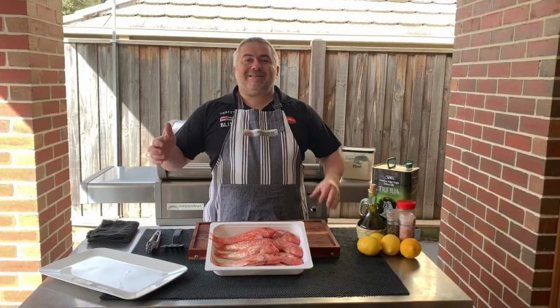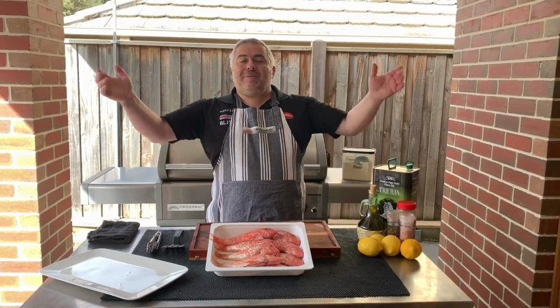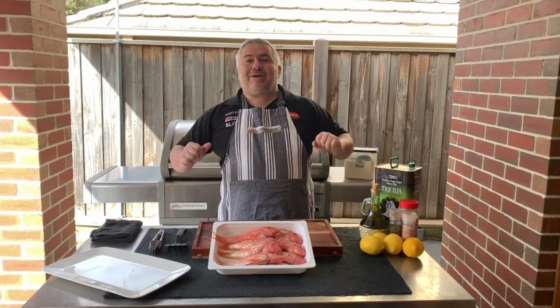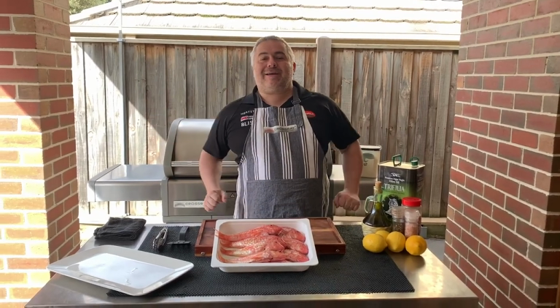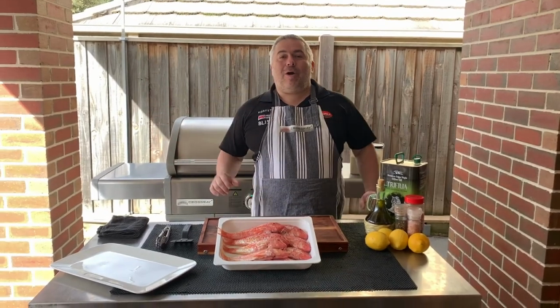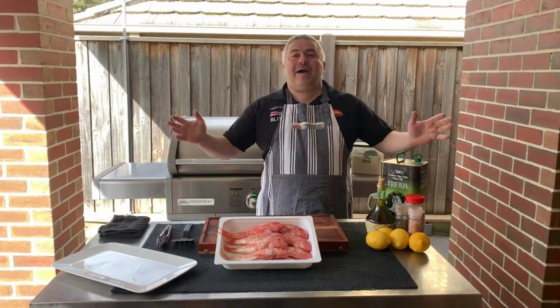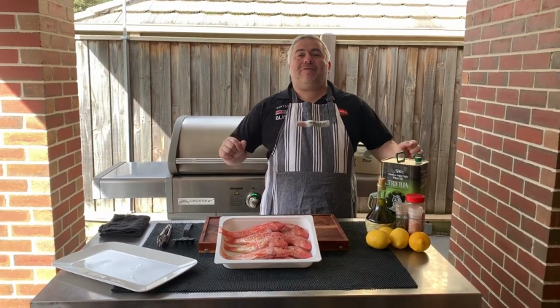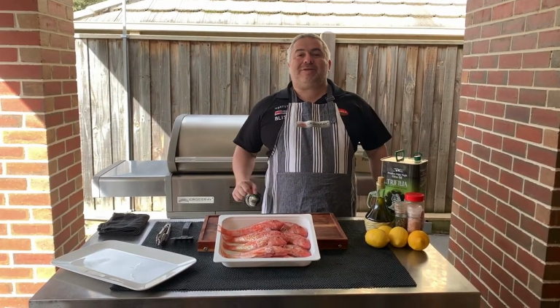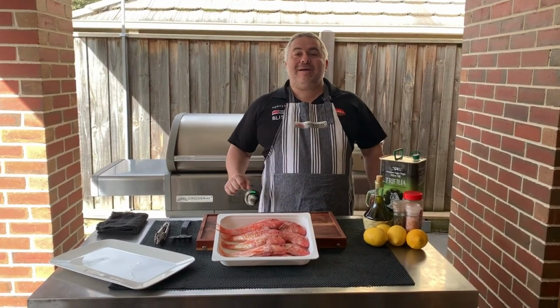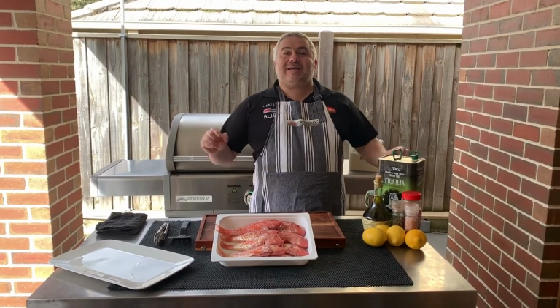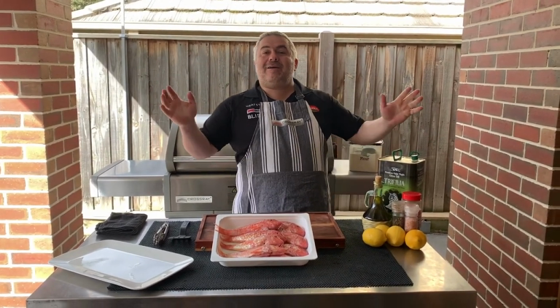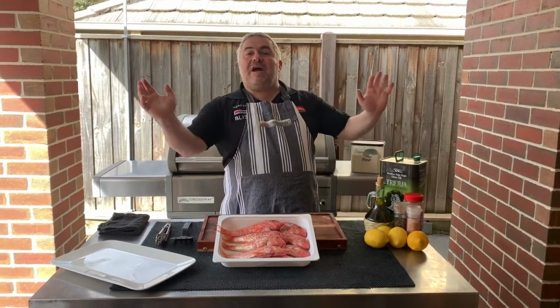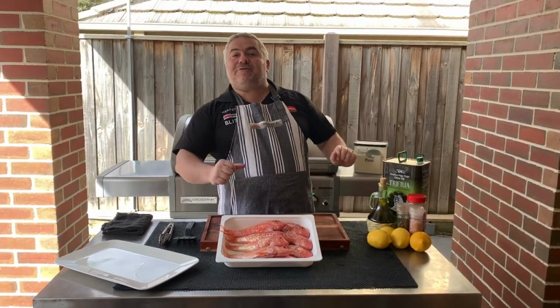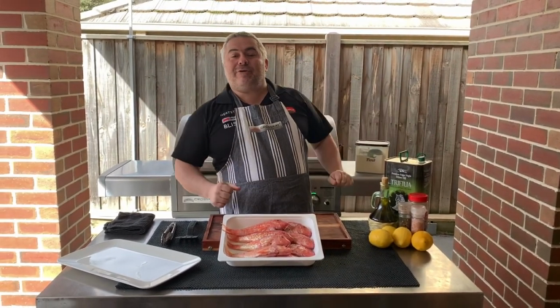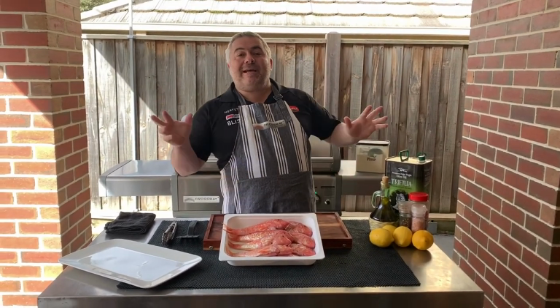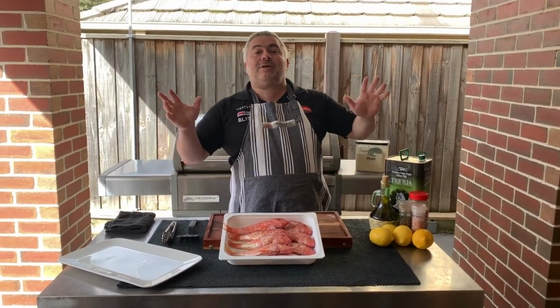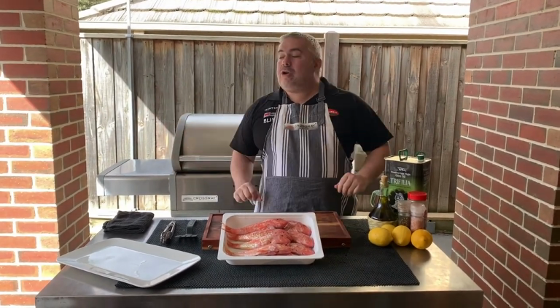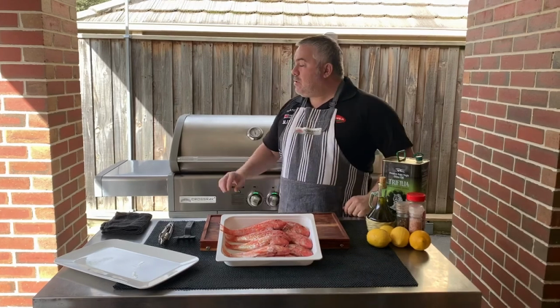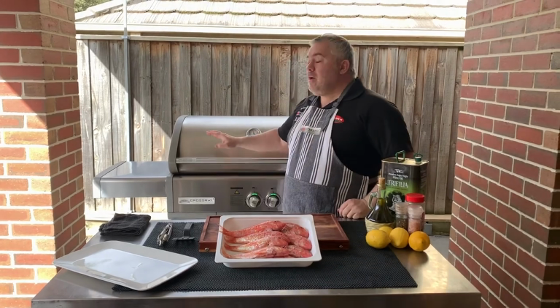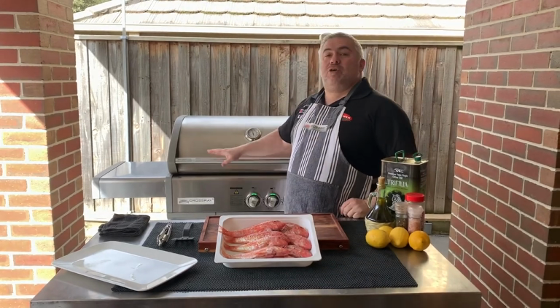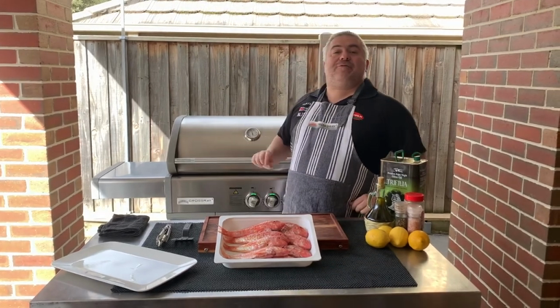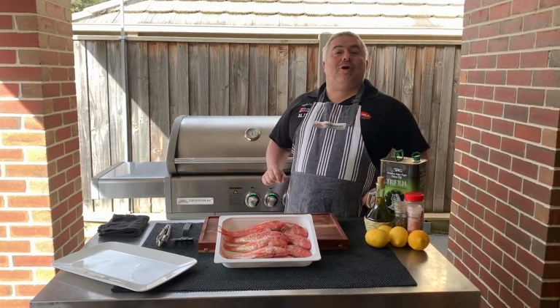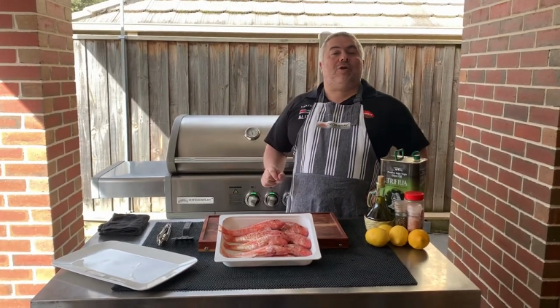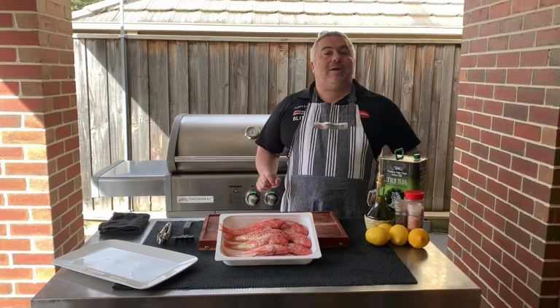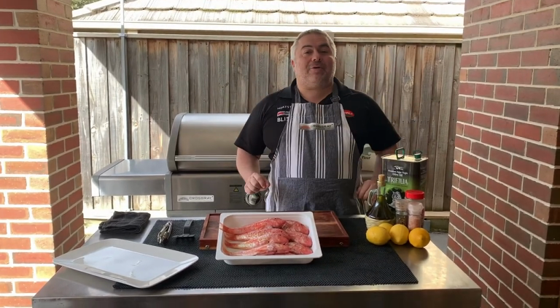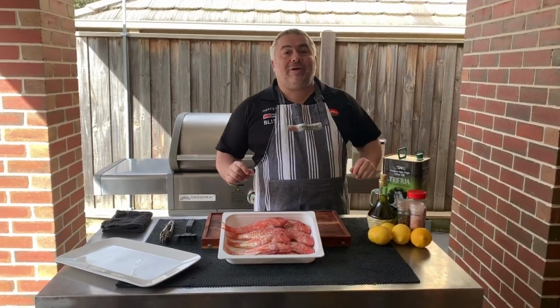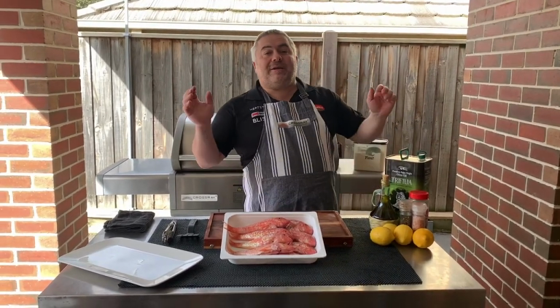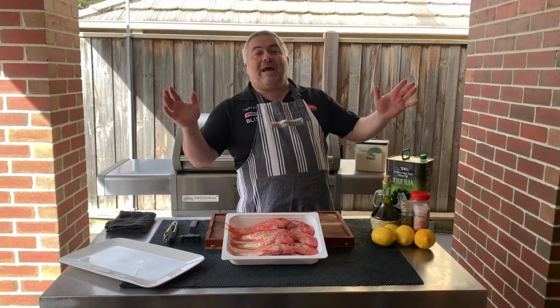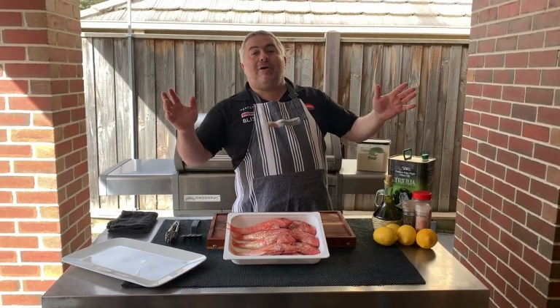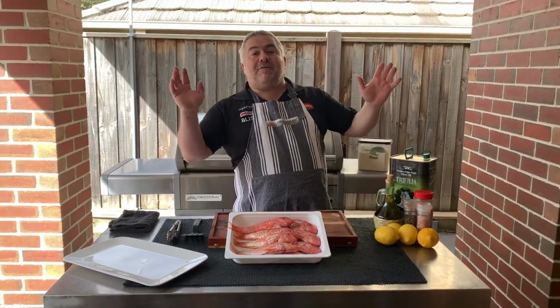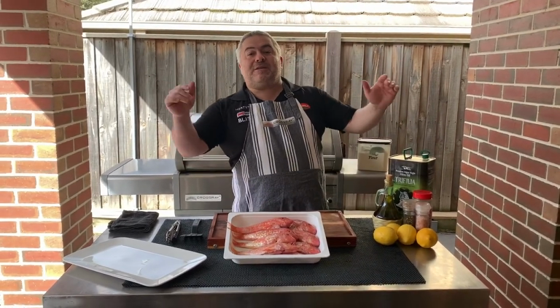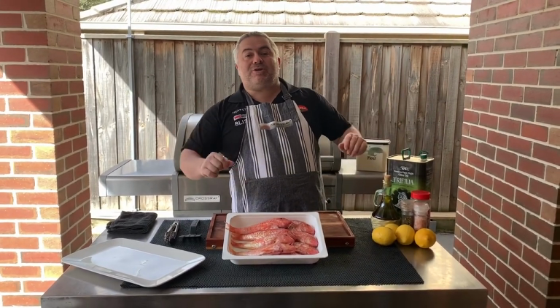I'm Jack the Greek and welcome back for another episode. Today we have seafood — we're going to cook more seafood on the Cross-Ray barbecue, but today we have something special.